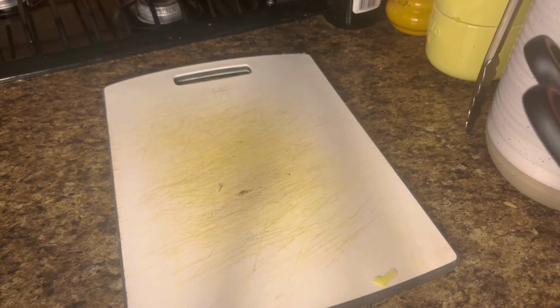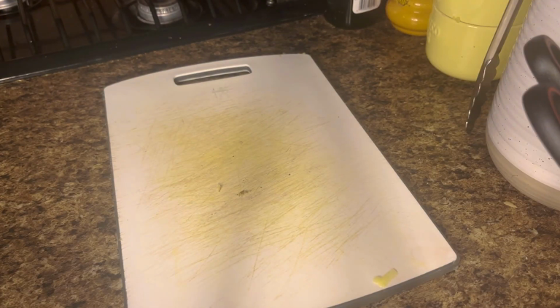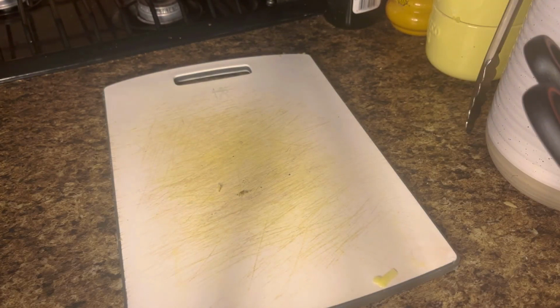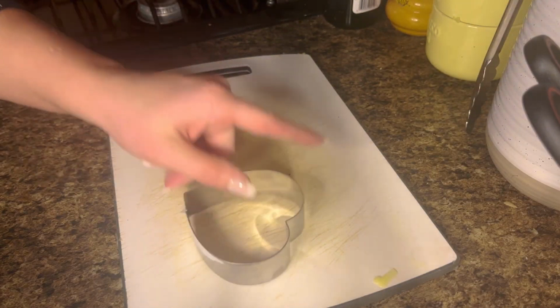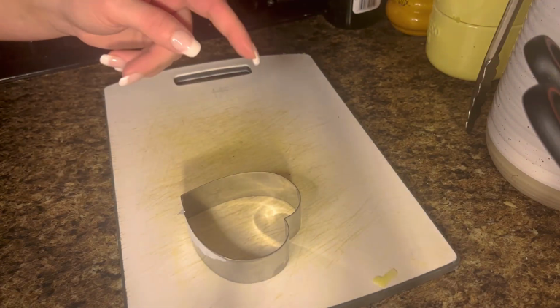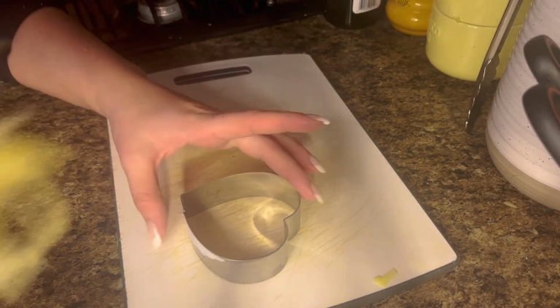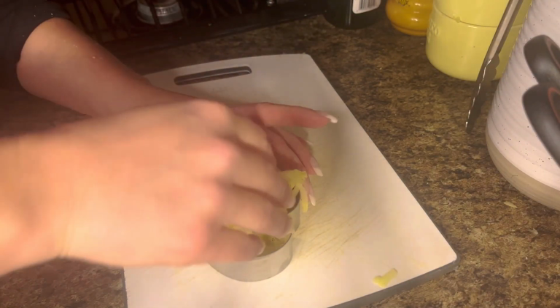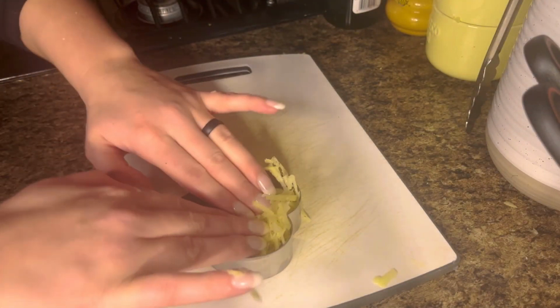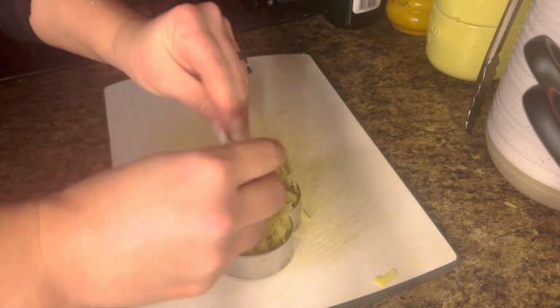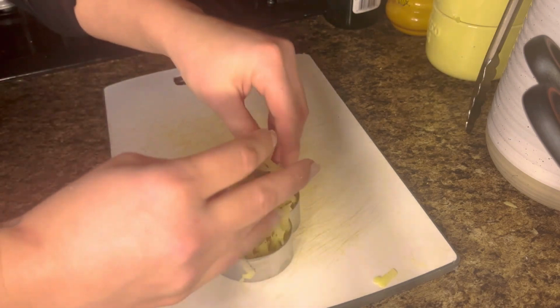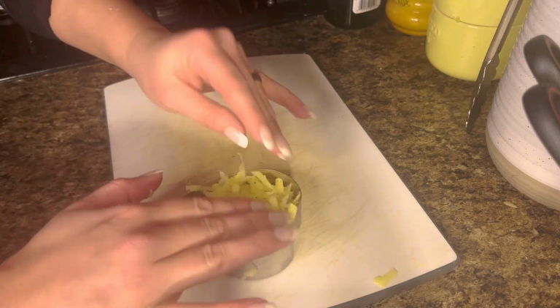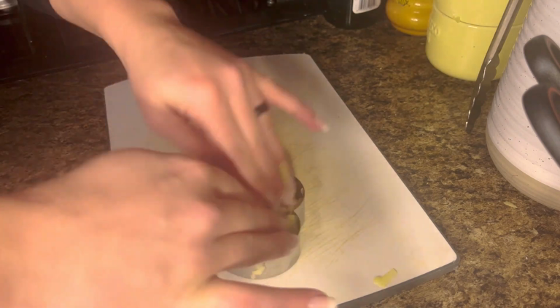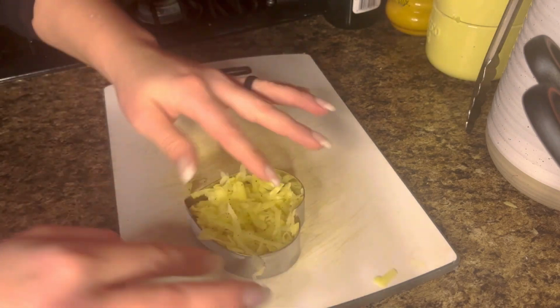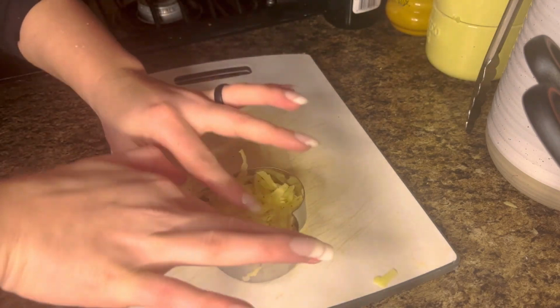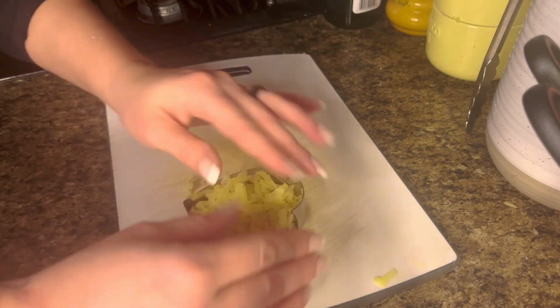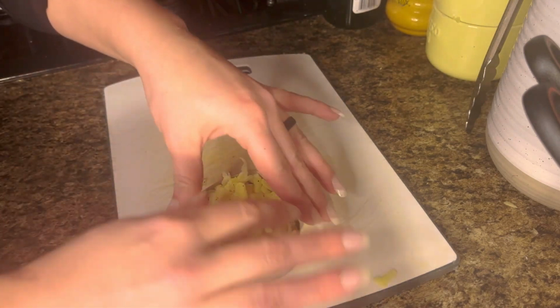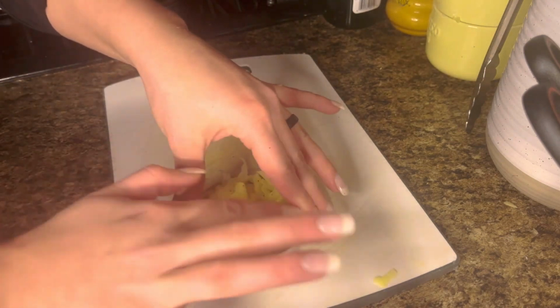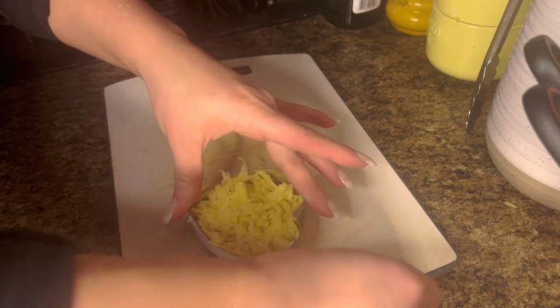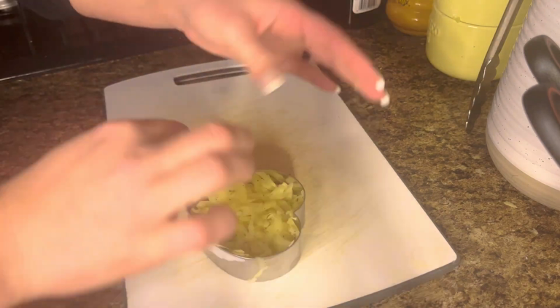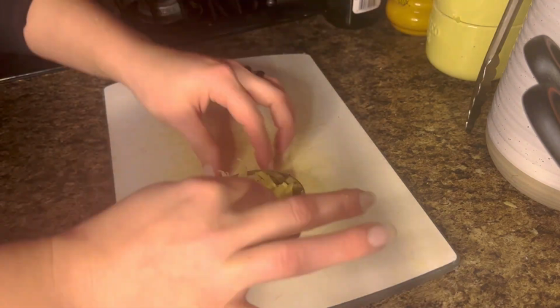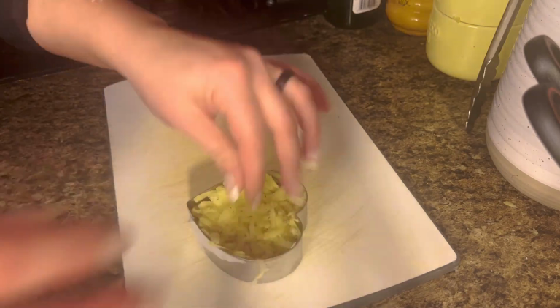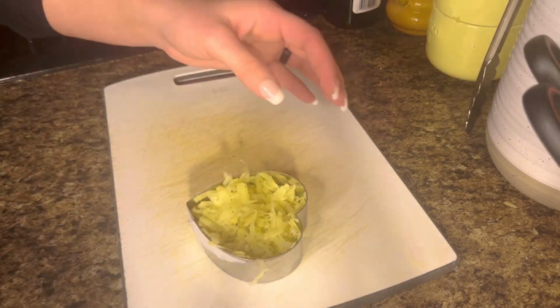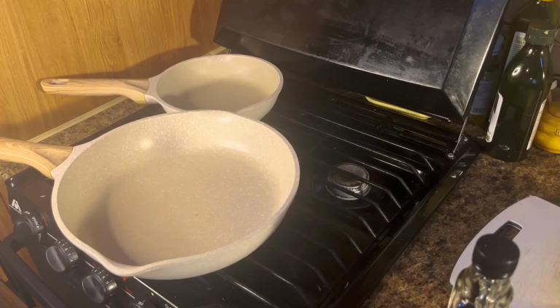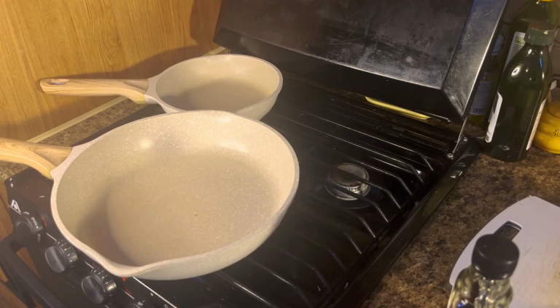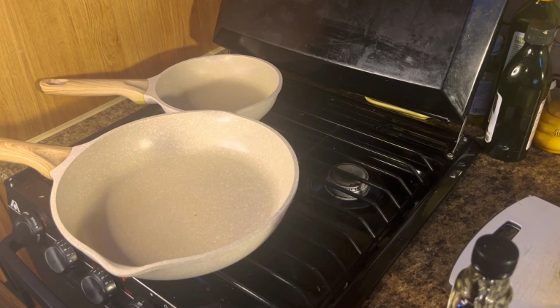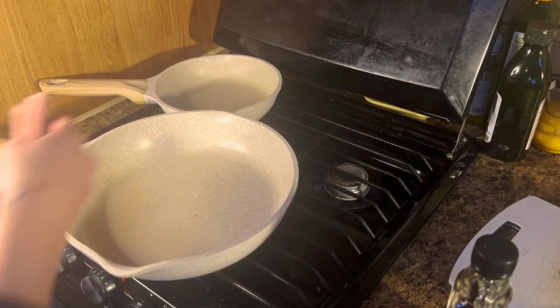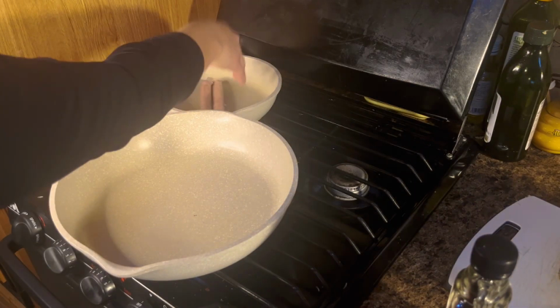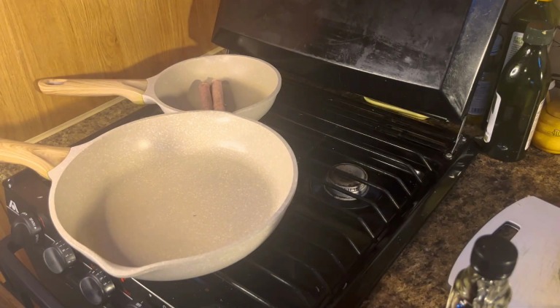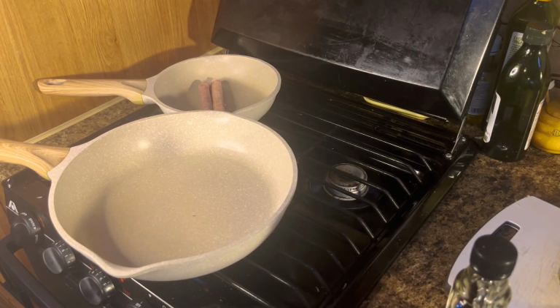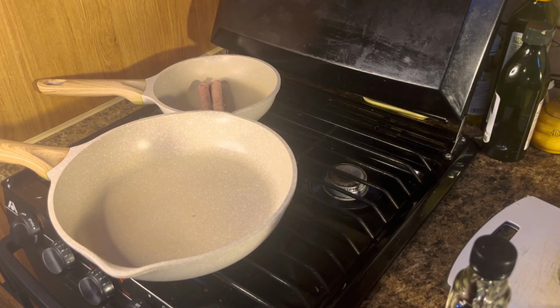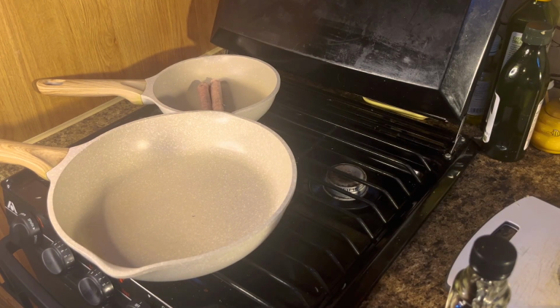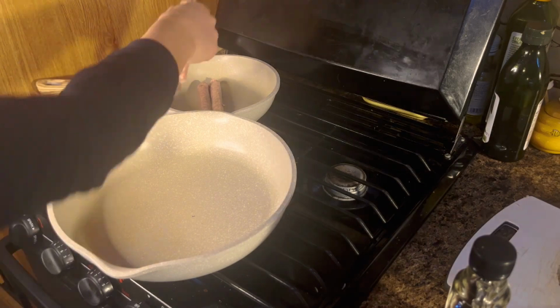We're going to take a biscuit cutter or a cookie cutter — whichever one you want — and just pack the potatoes into your cutter. Set that off to the side, because you're going to want to keep it in the cutter until we transfer it to our pan.